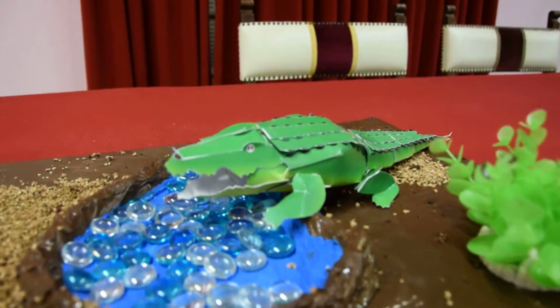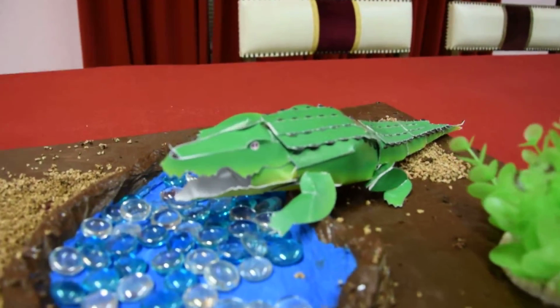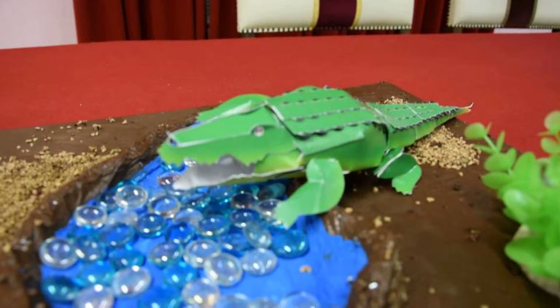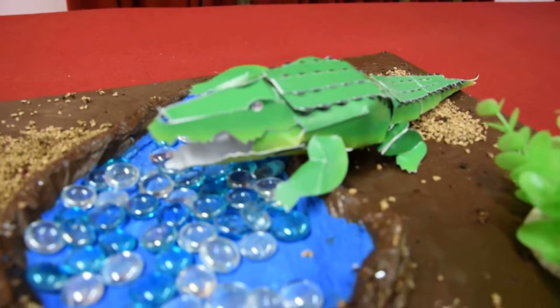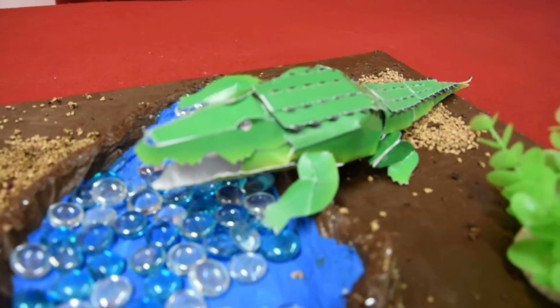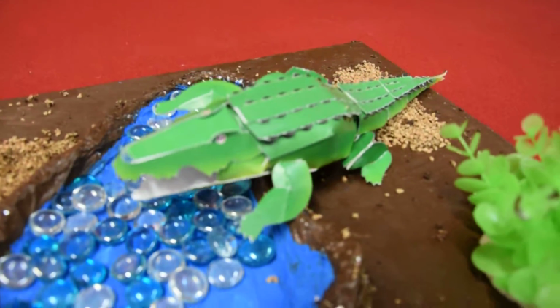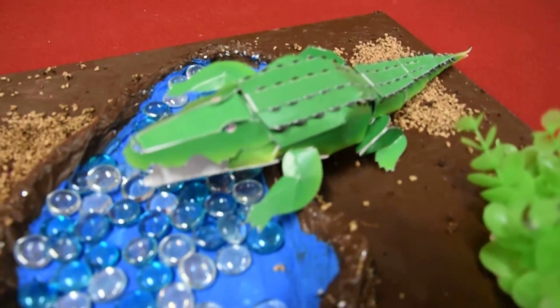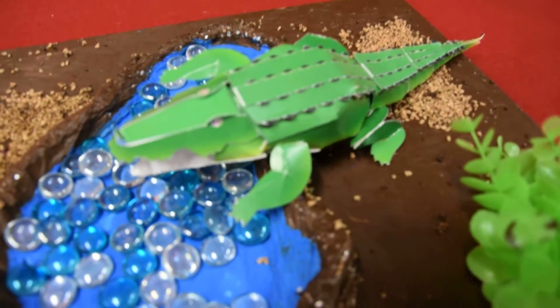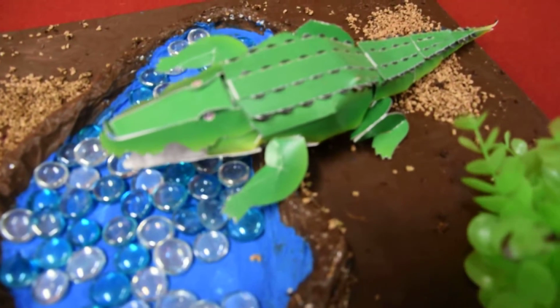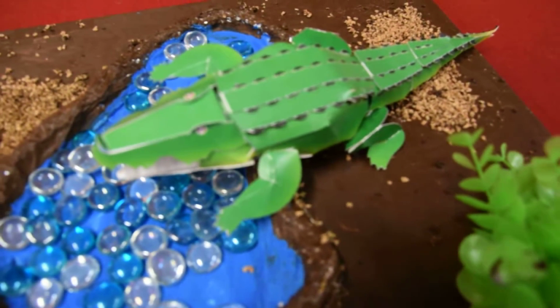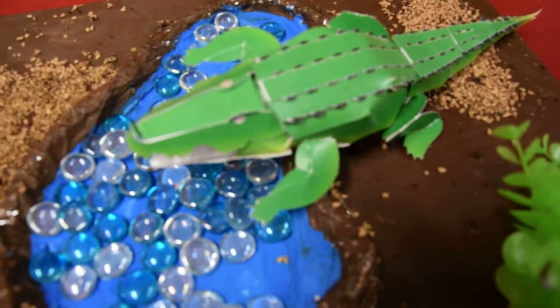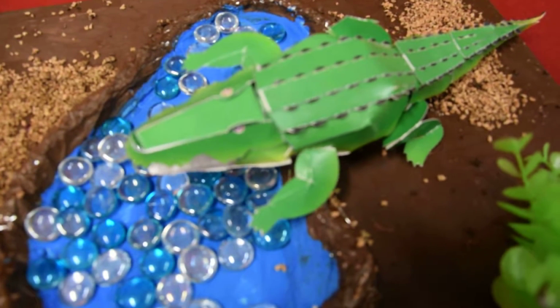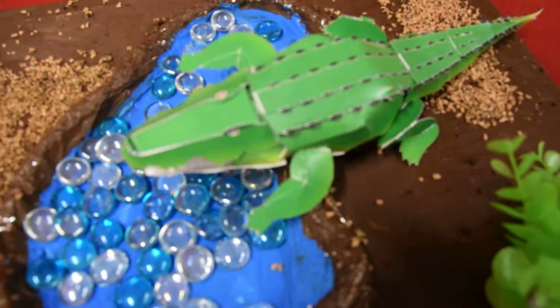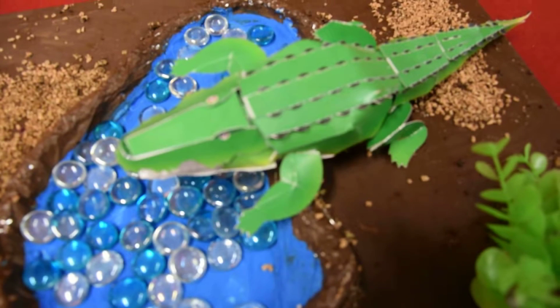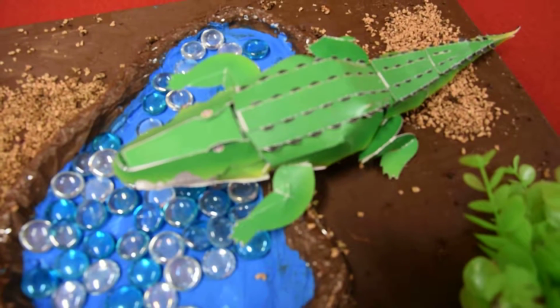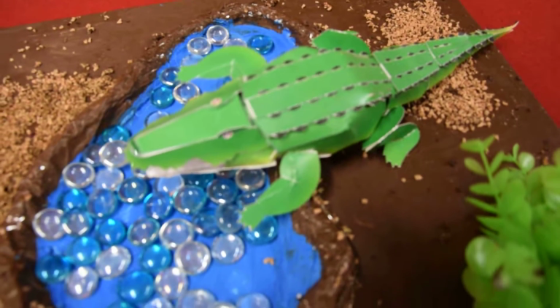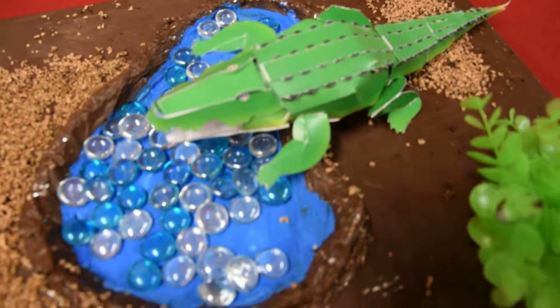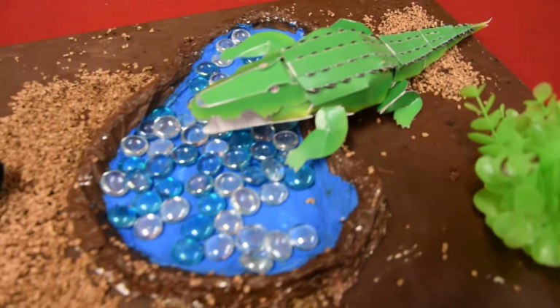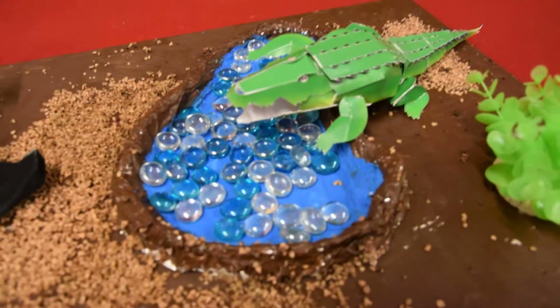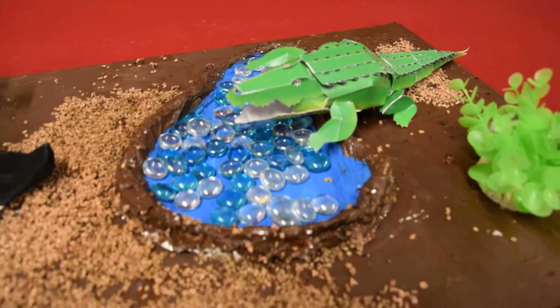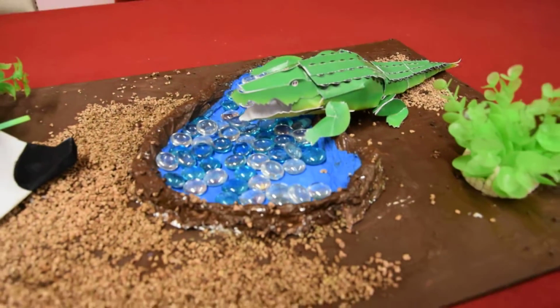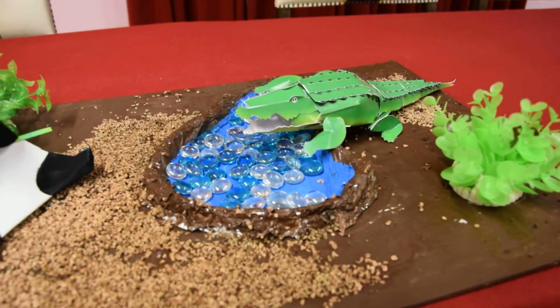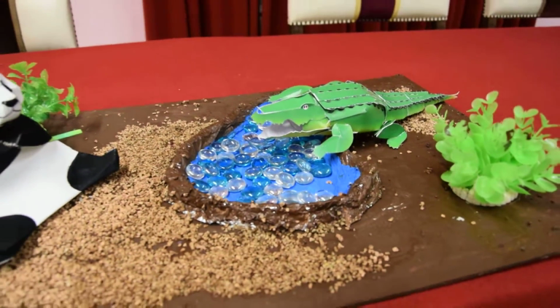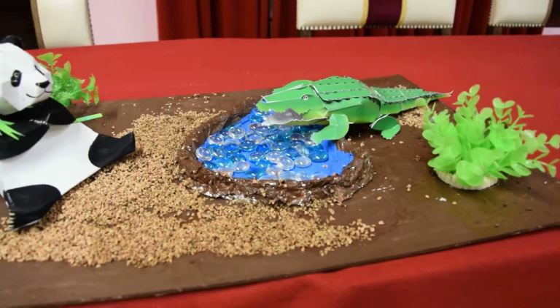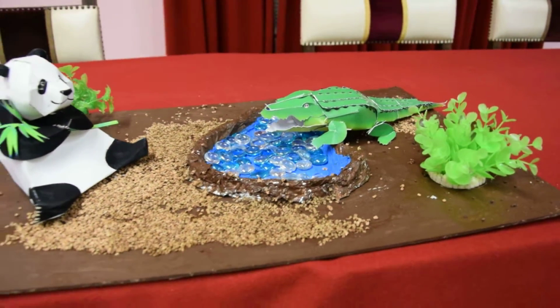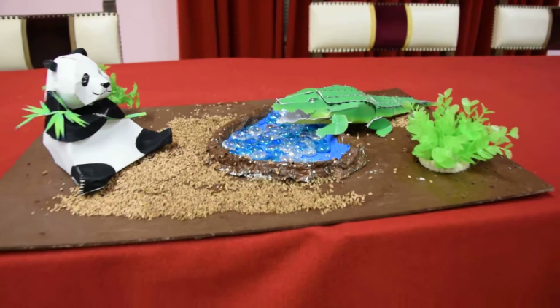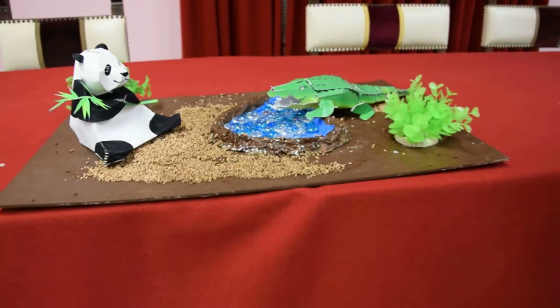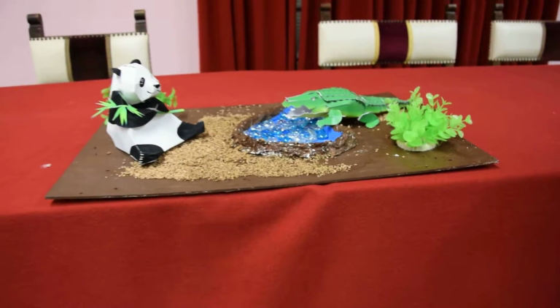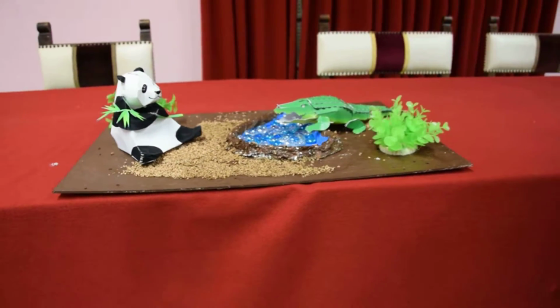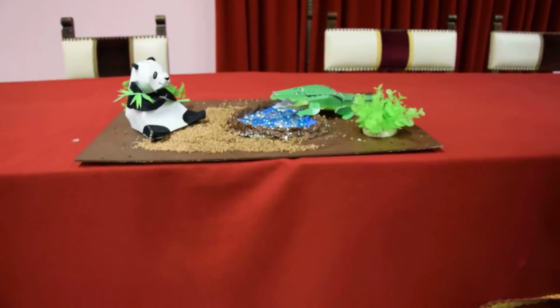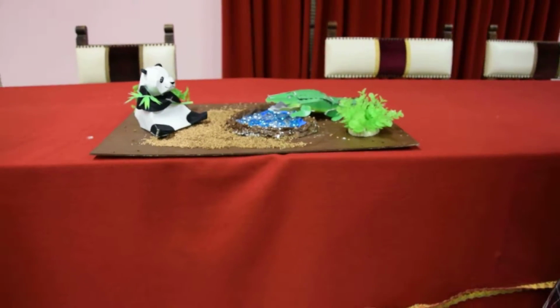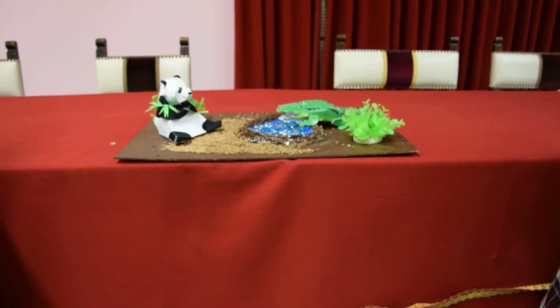The materials we use to do this project are glue, plants, a board, and crystal rocks.